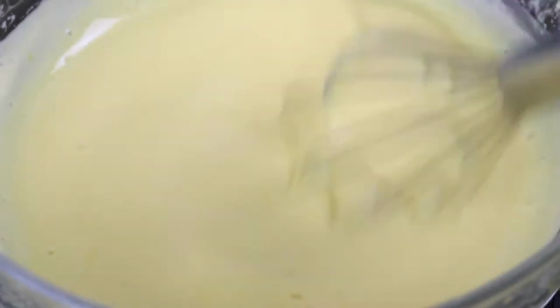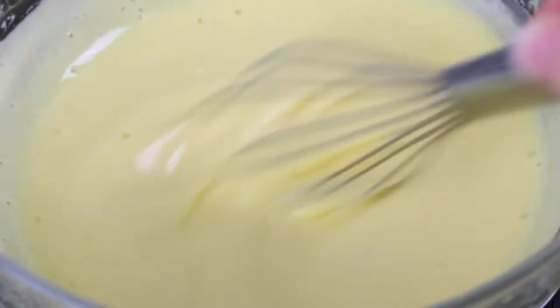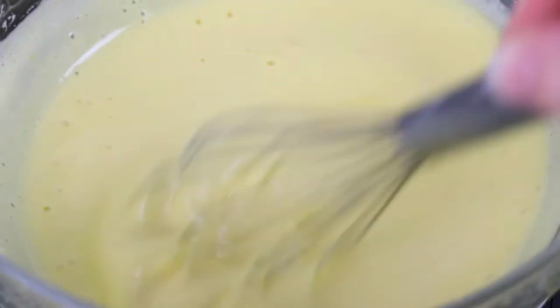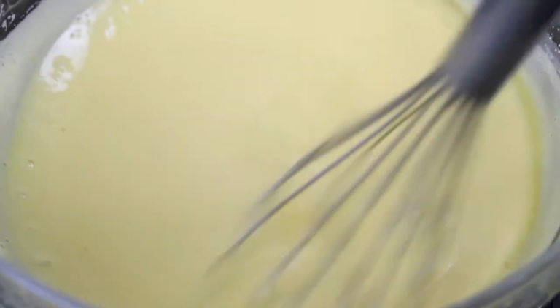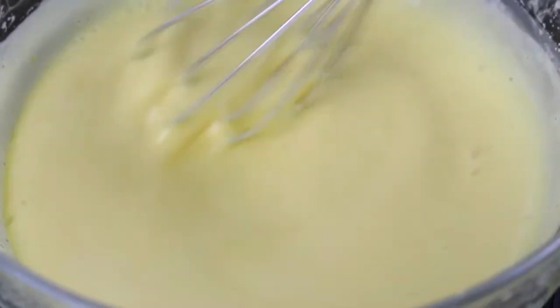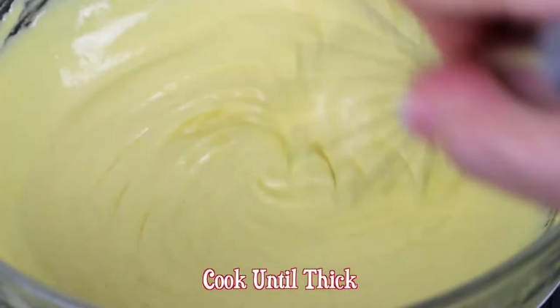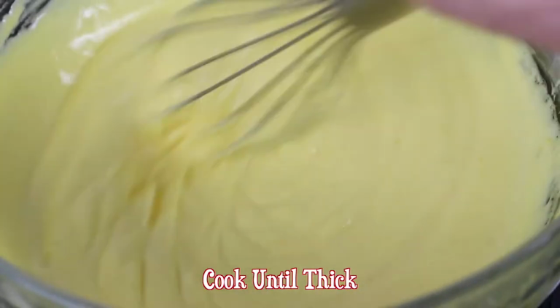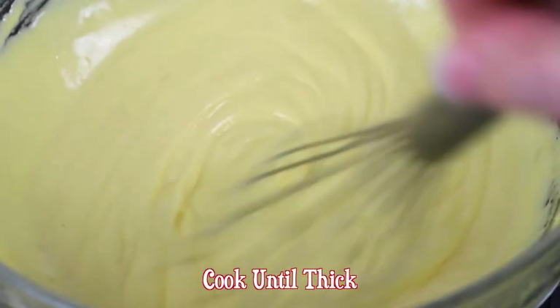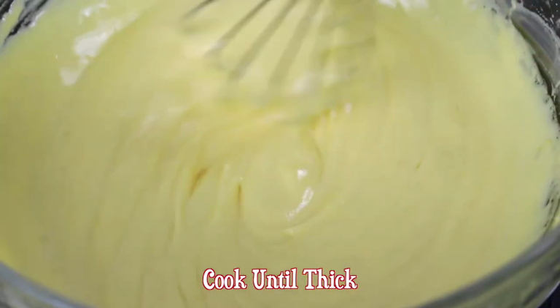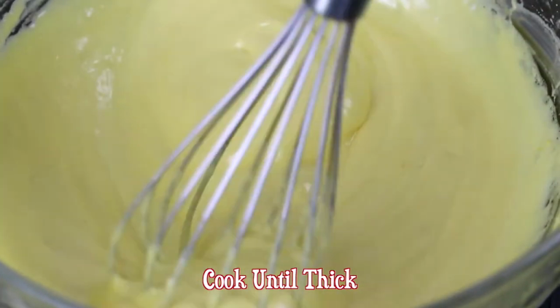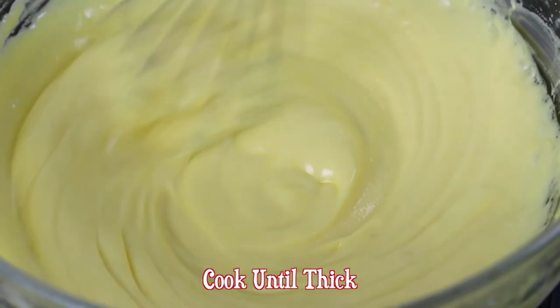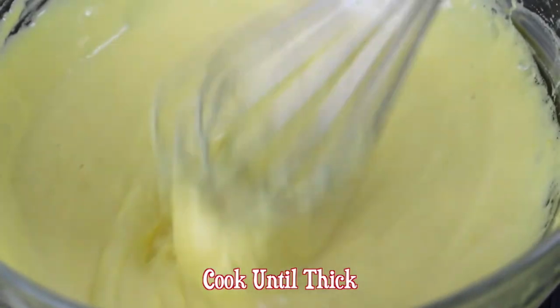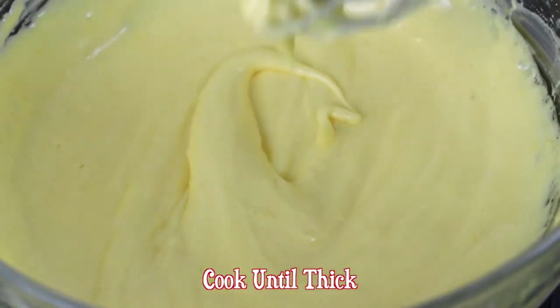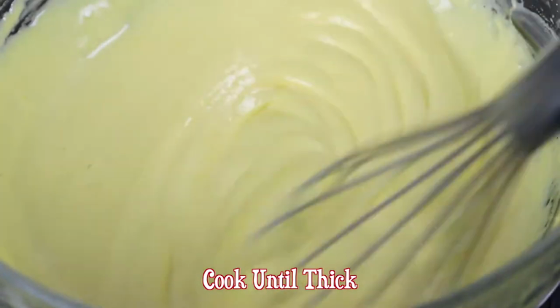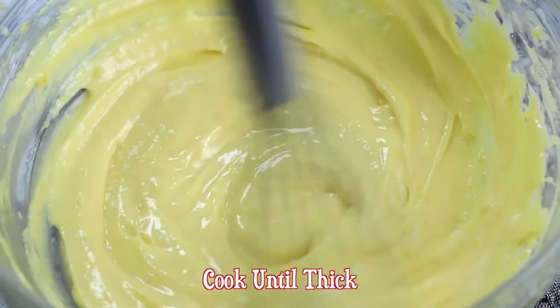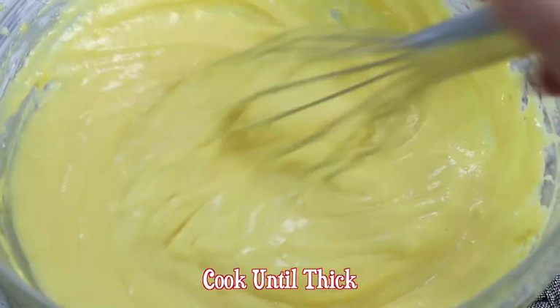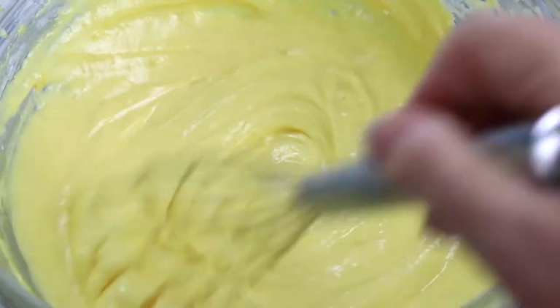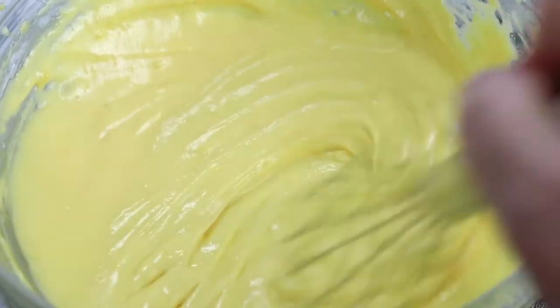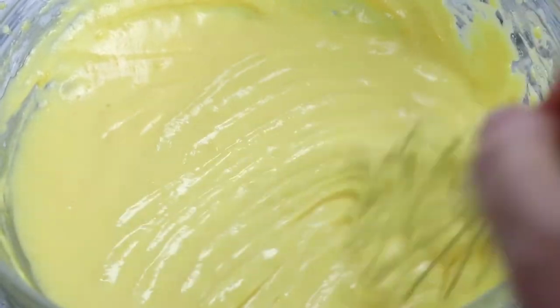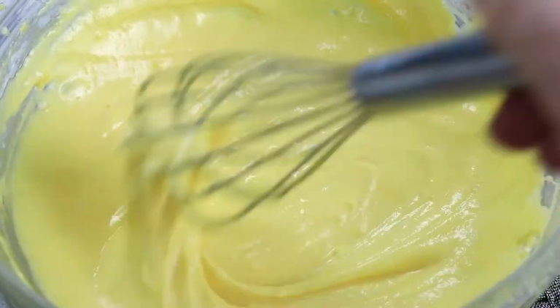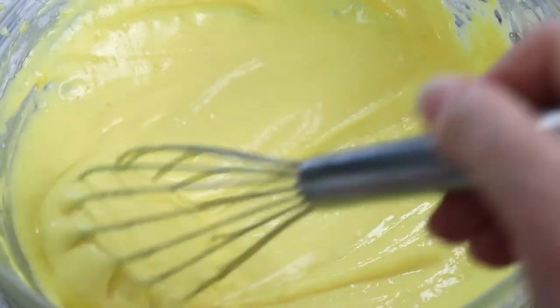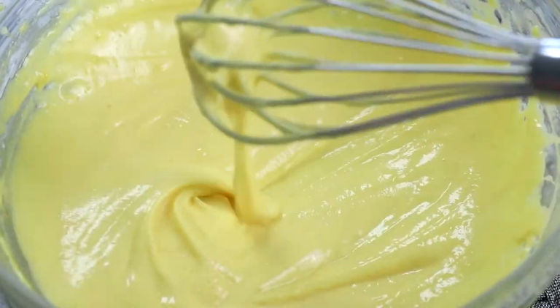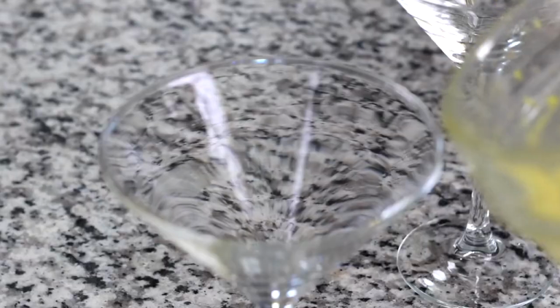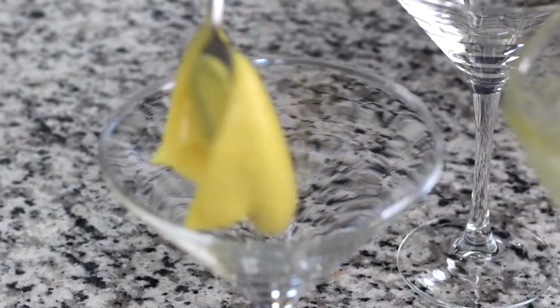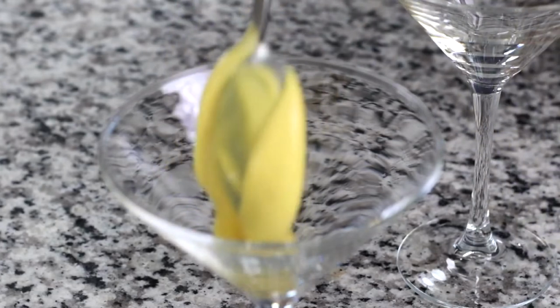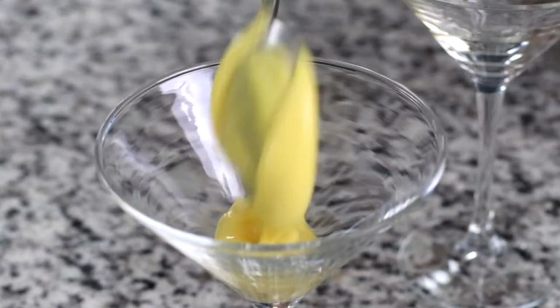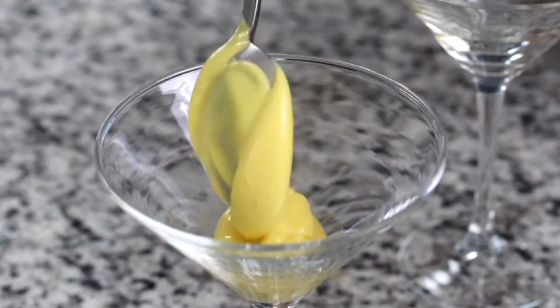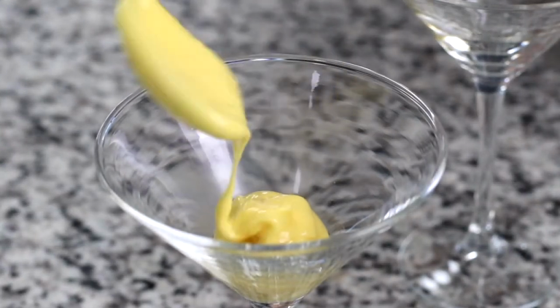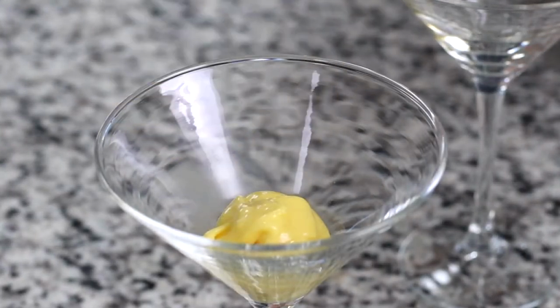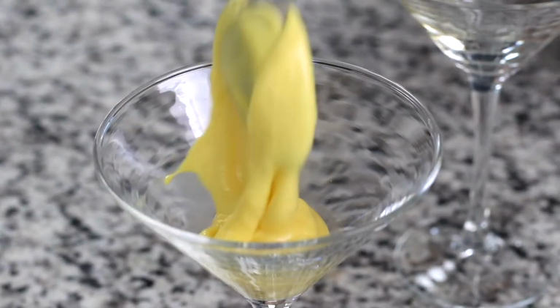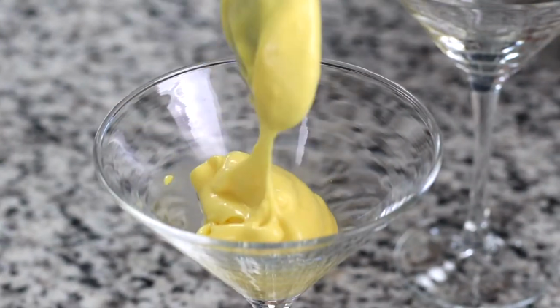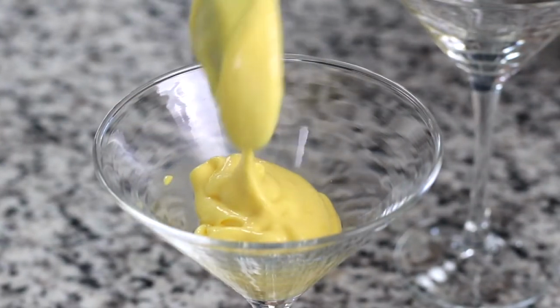Two important tips: when utilizing a makeshift double boiler, it's important that the heatproof bowl fits snugly on top of the saucepan. Also, while cooking the custard, make sure to check the water periodically to ensure that it never reaches a rapid boil.